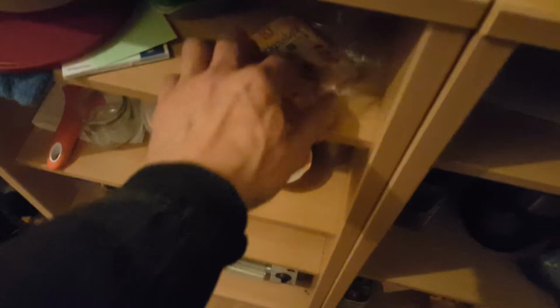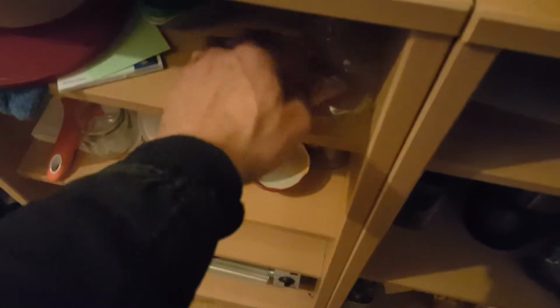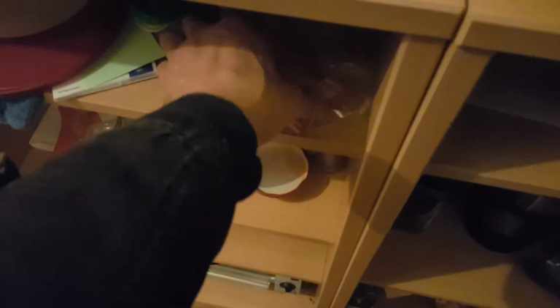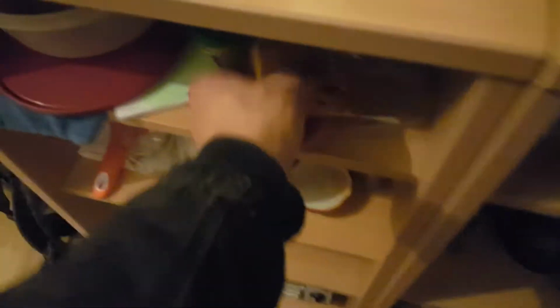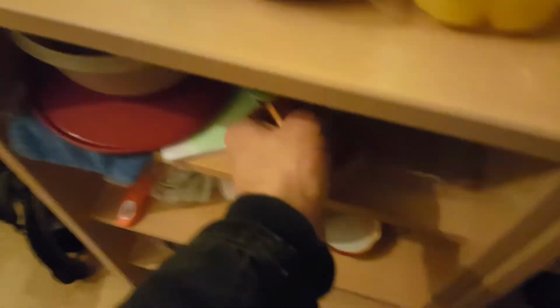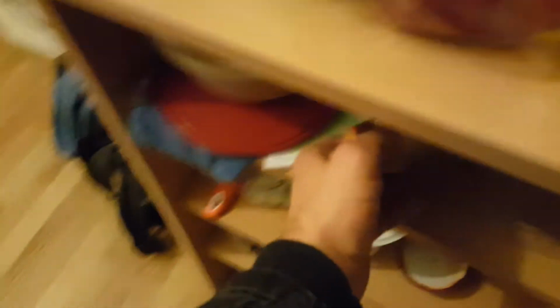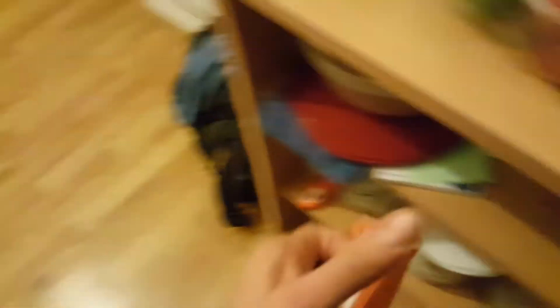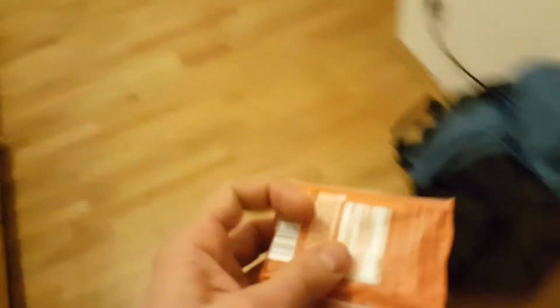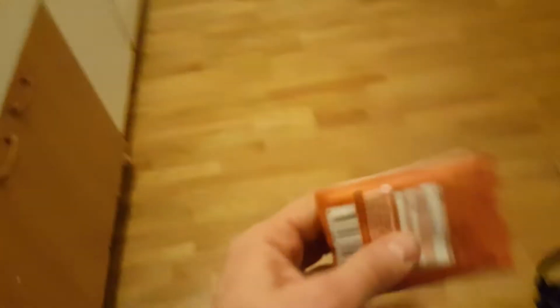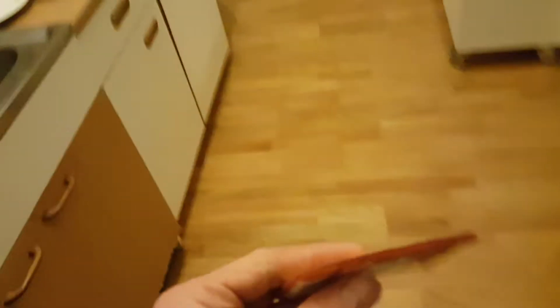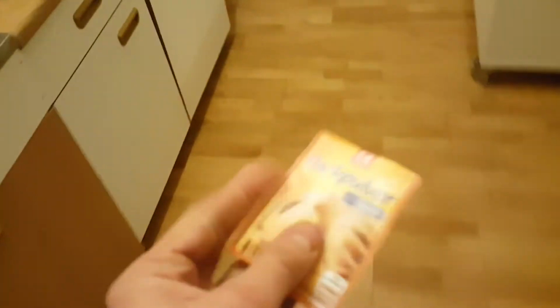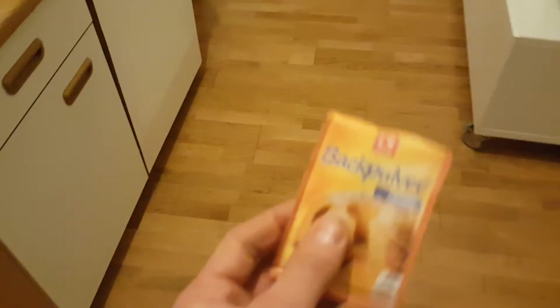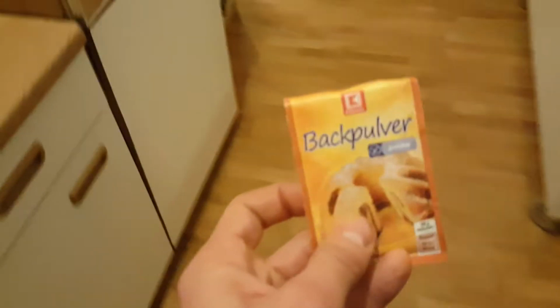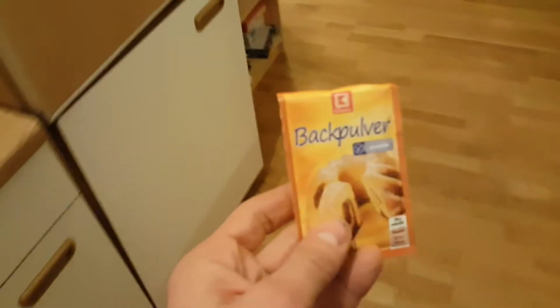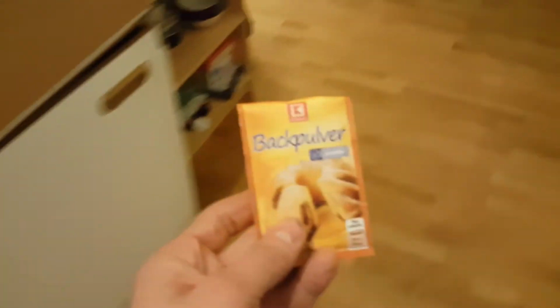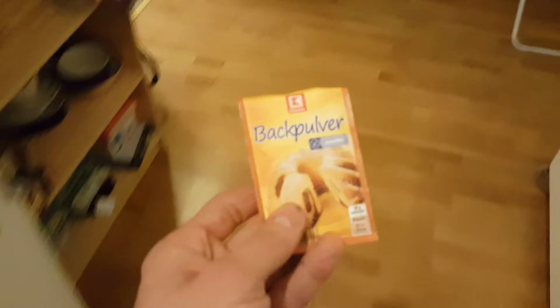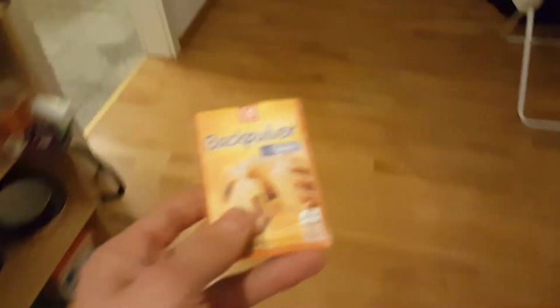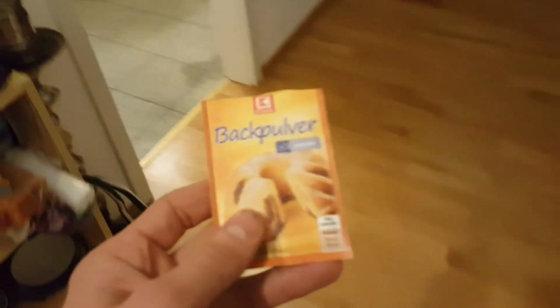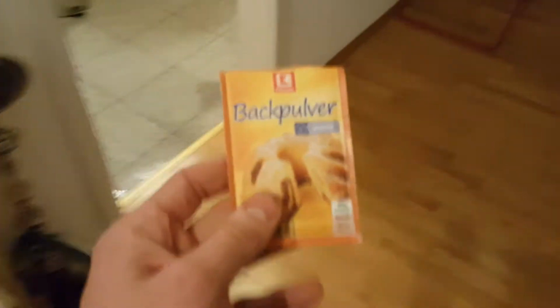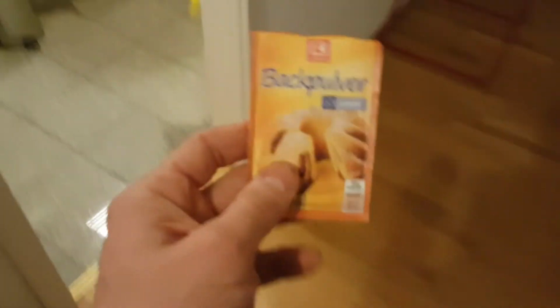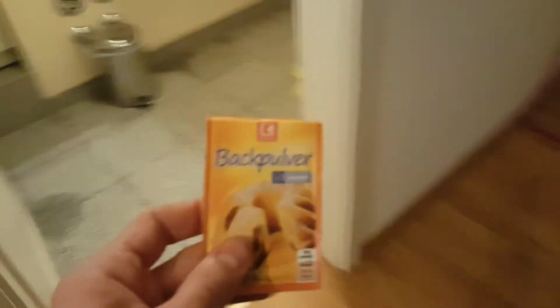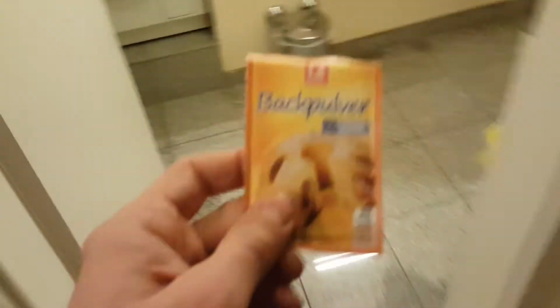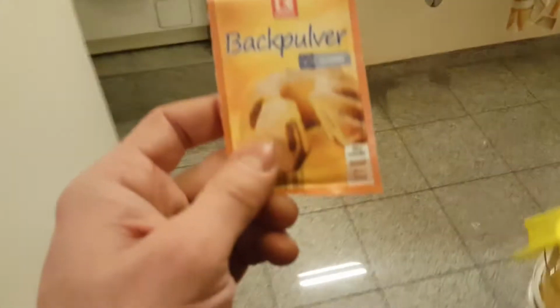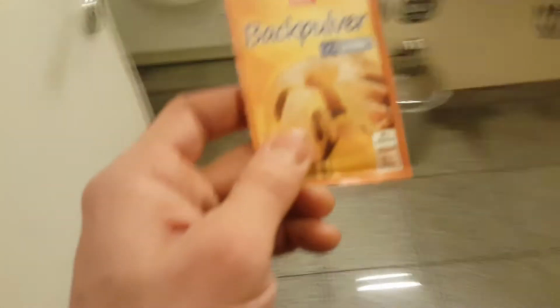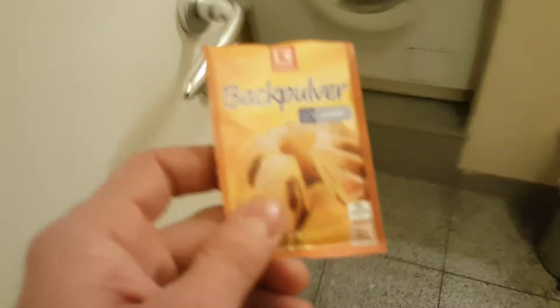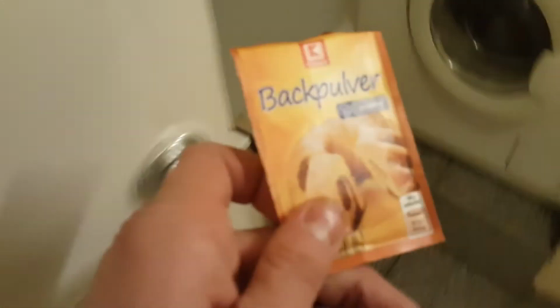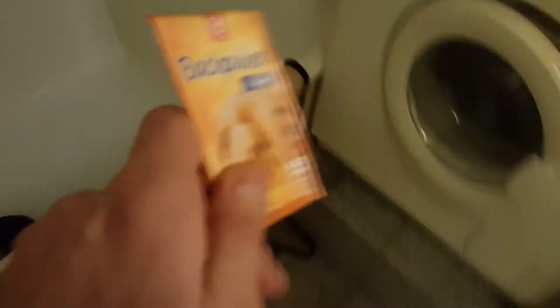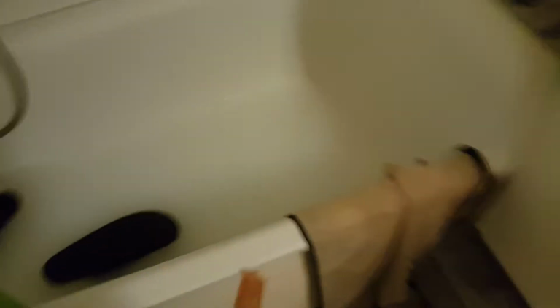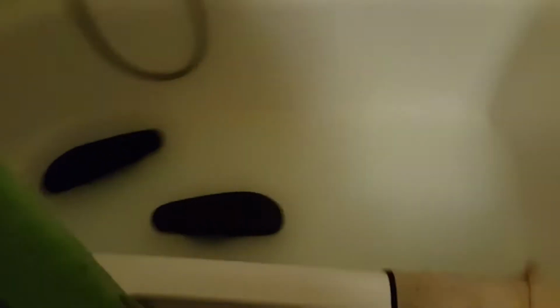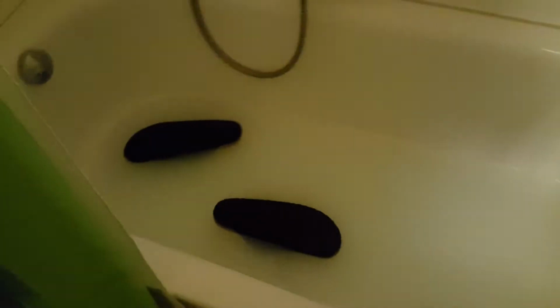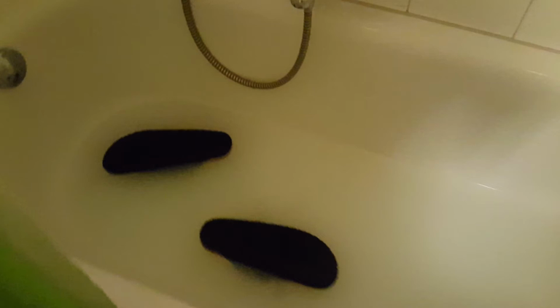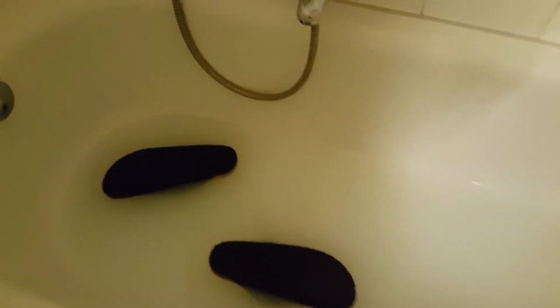So, we require a bit of baking powder — Buck pulver, man! It's good stuff for when you wanna make some shoe cake!